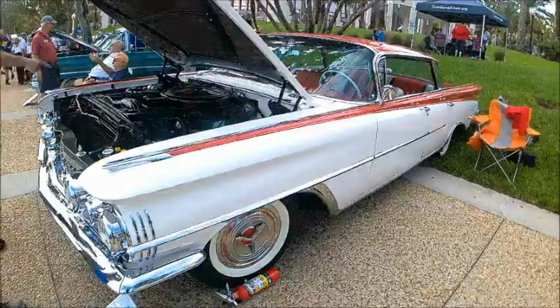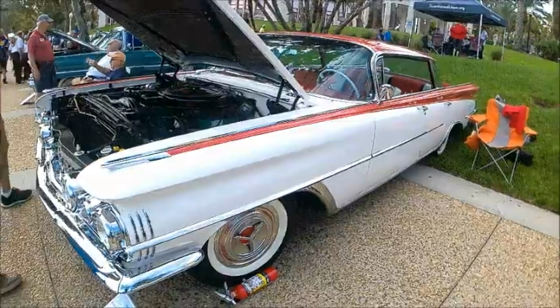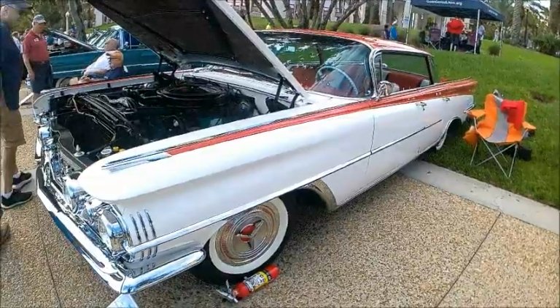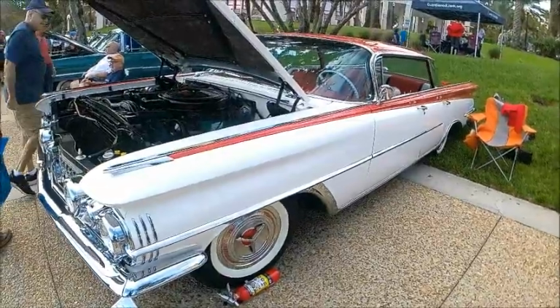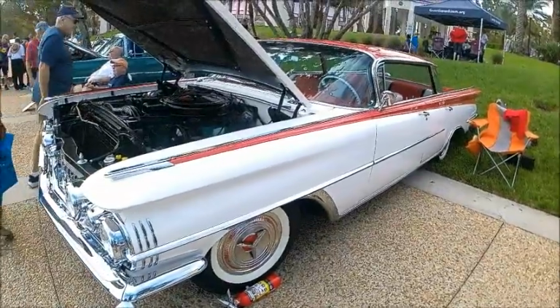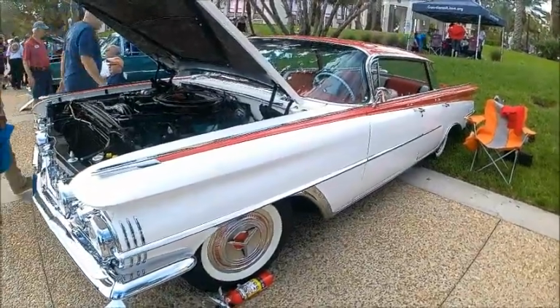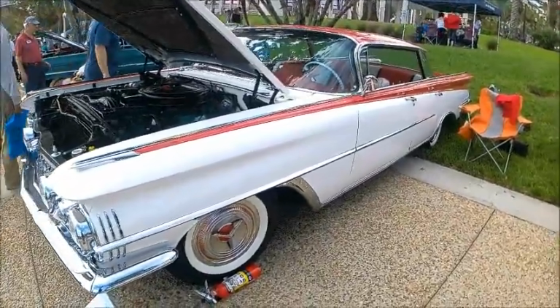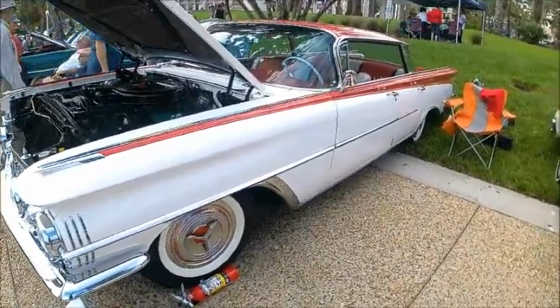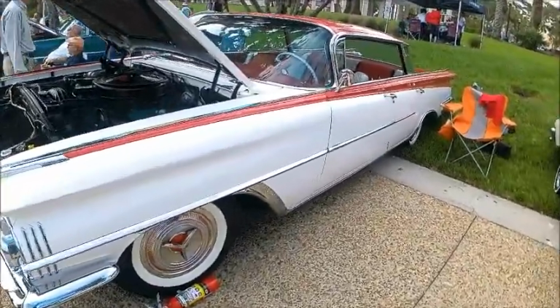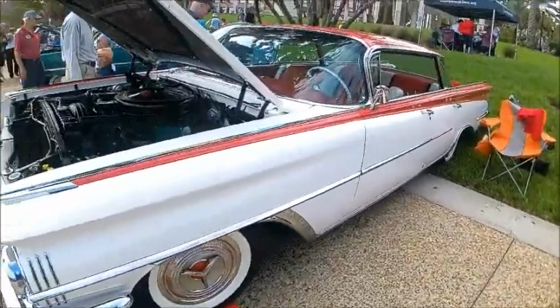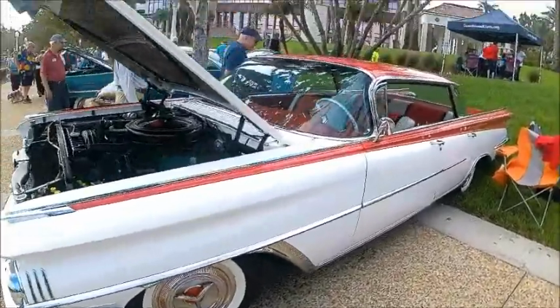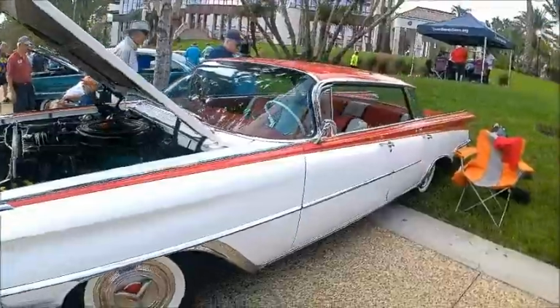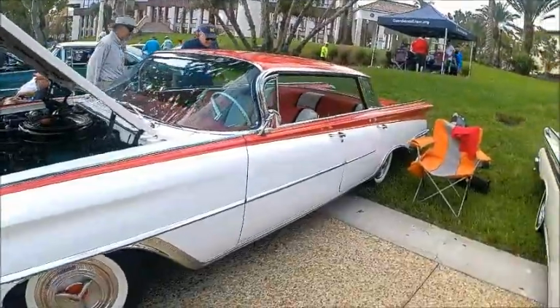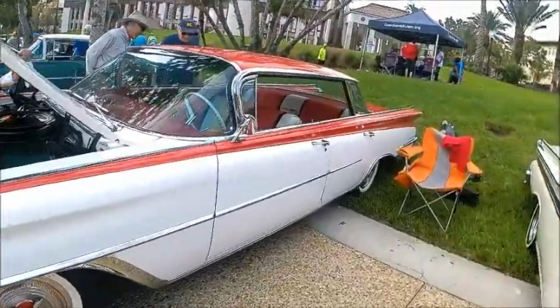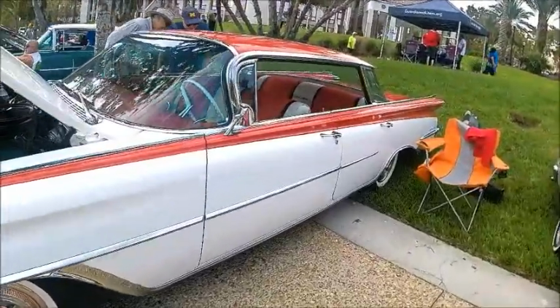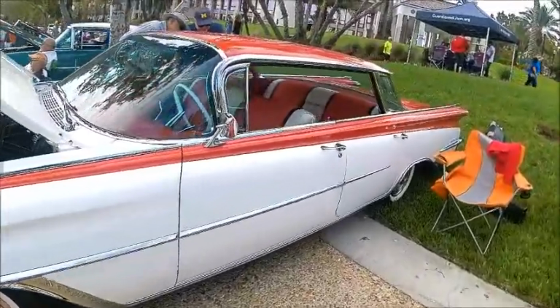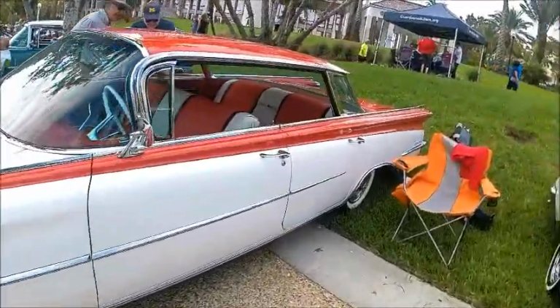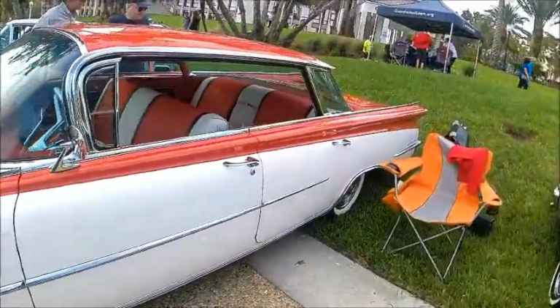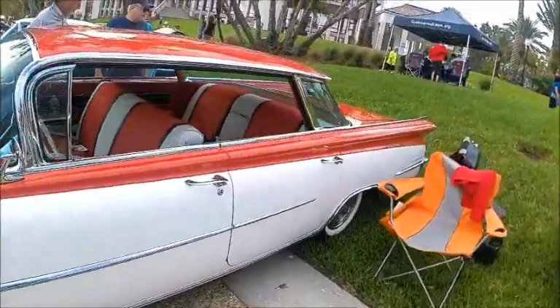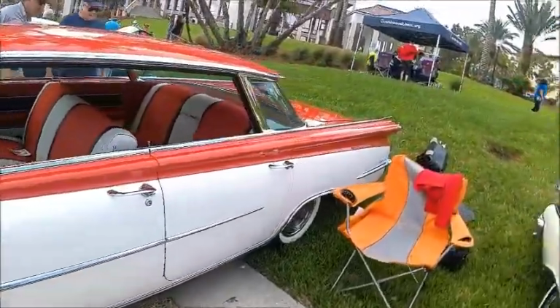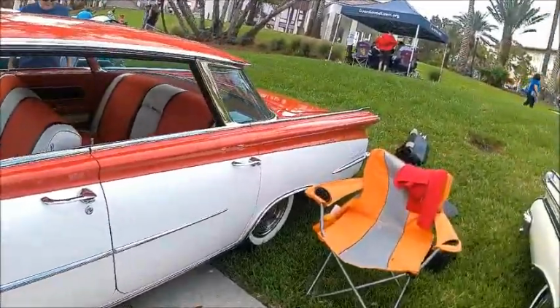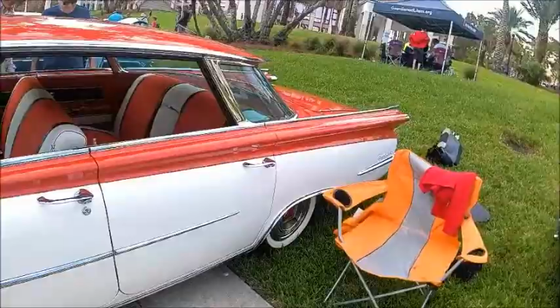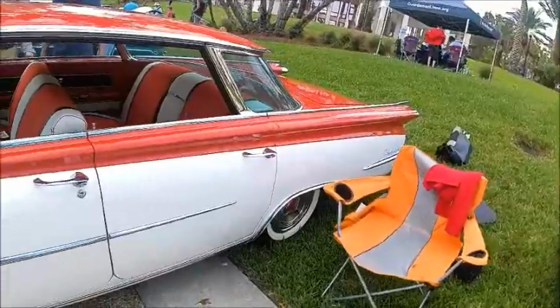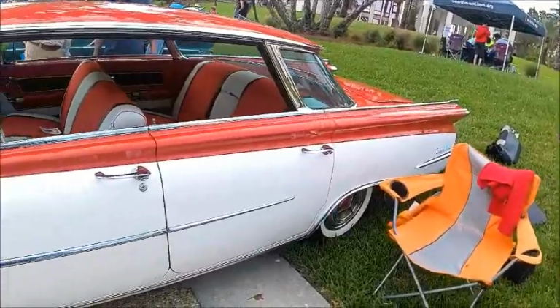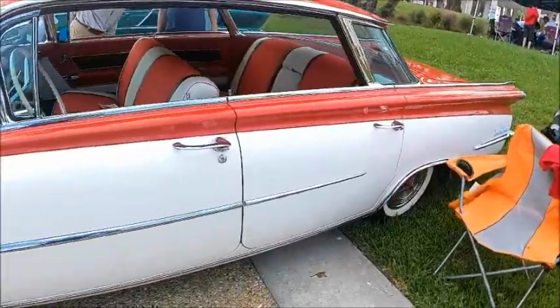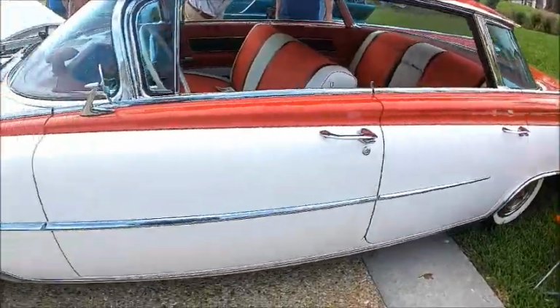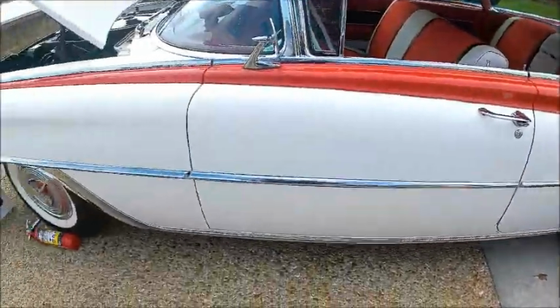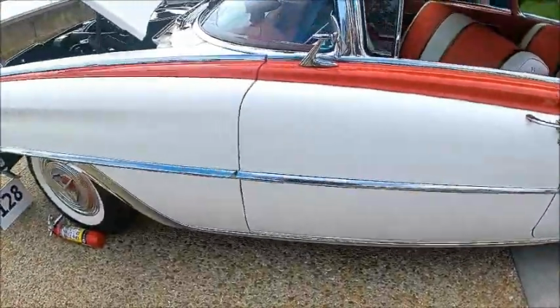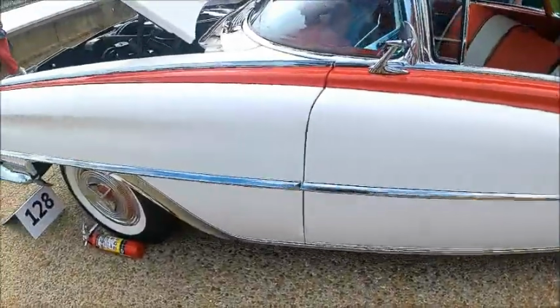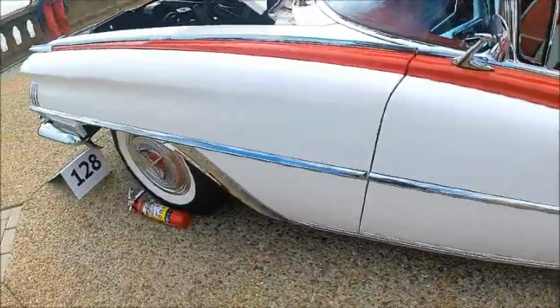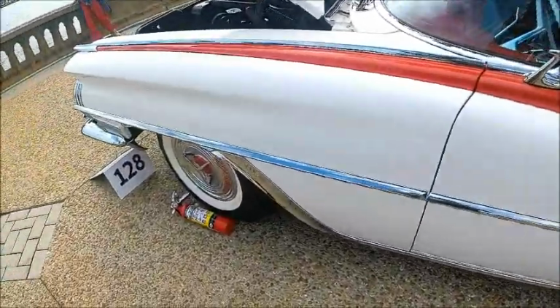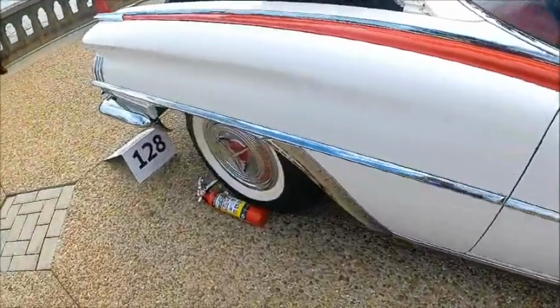This is a beautiful 1959 Olds 98 four-door hardtop, known as the Holiday Sports Sedan. Notice the flat roof and the wraparound back window. This amazing car.